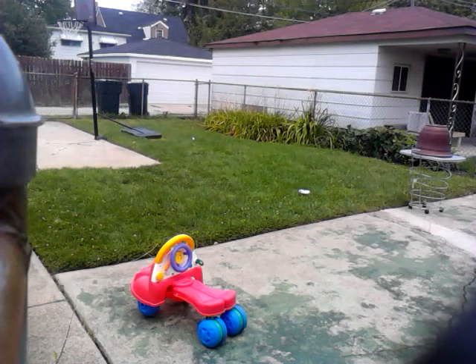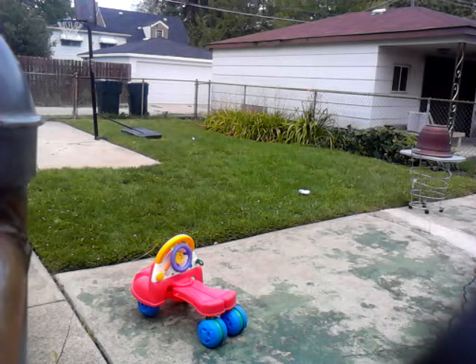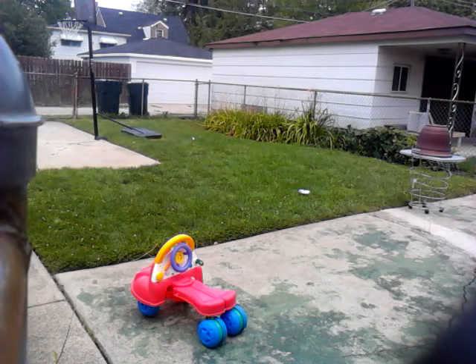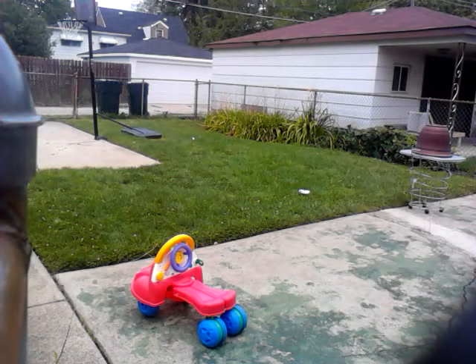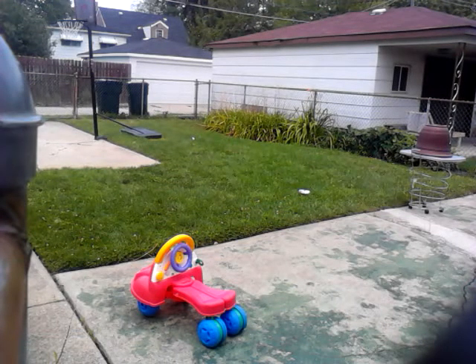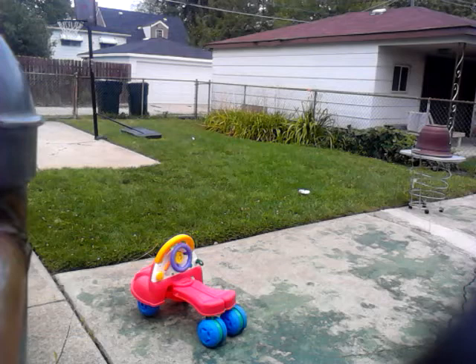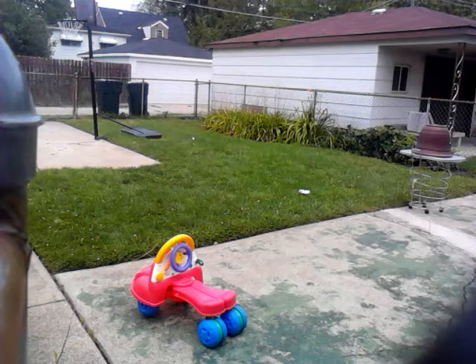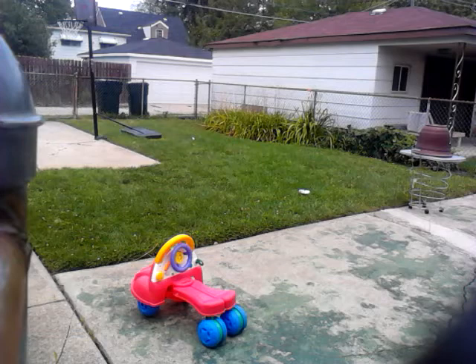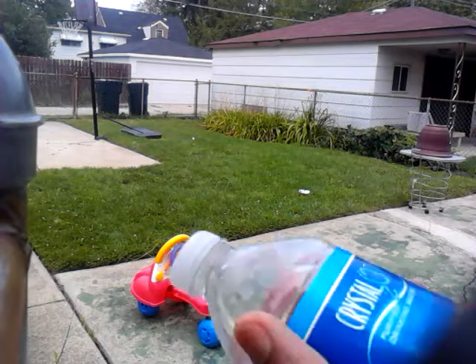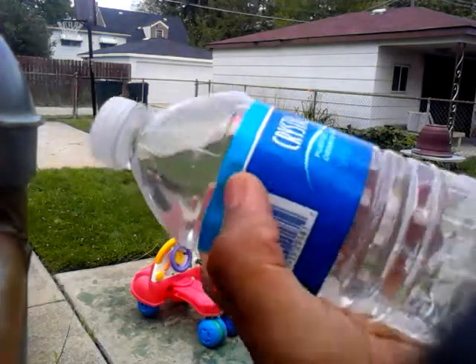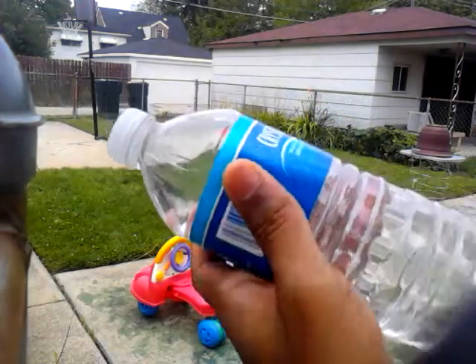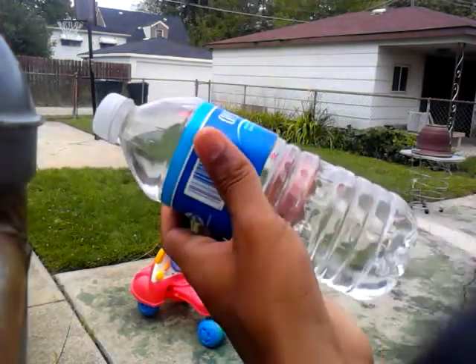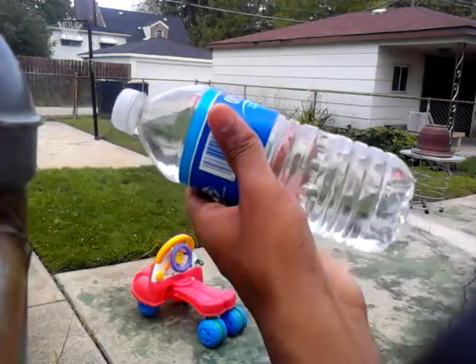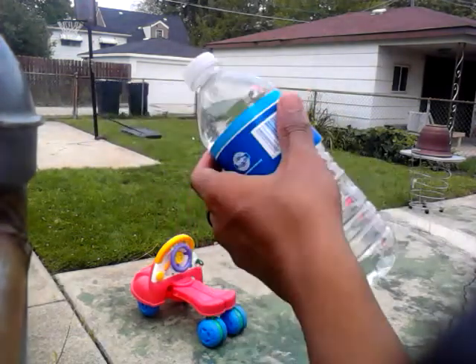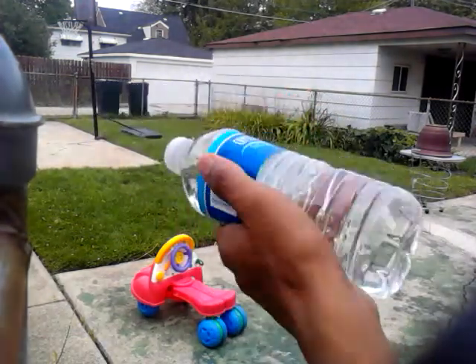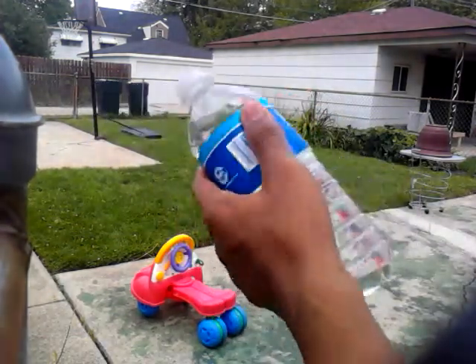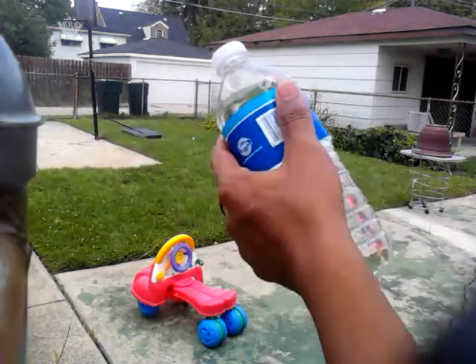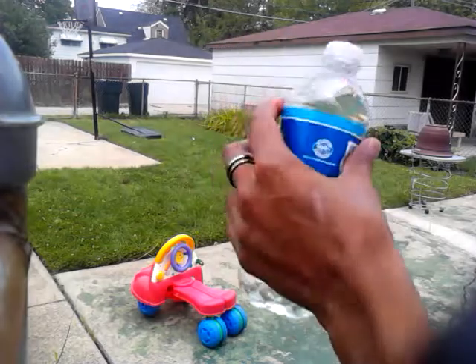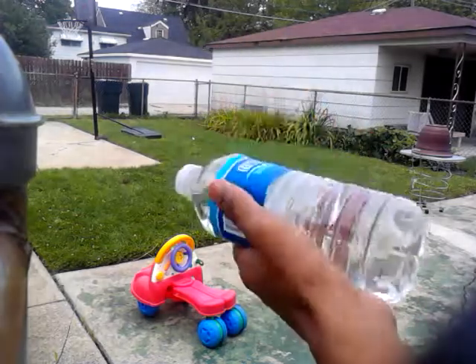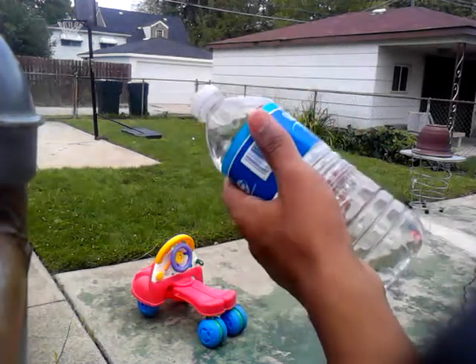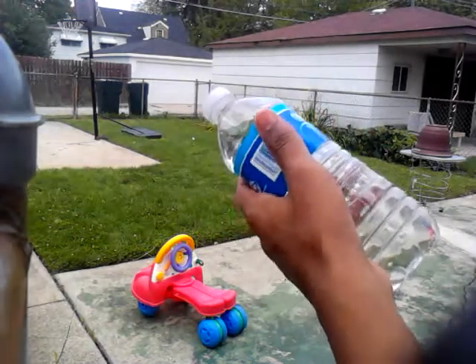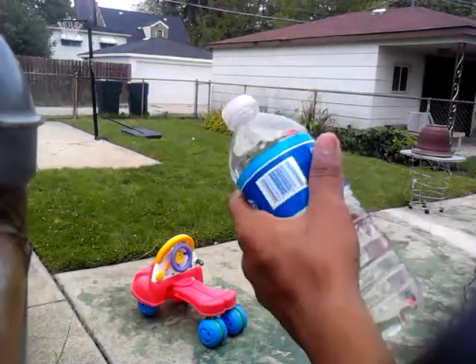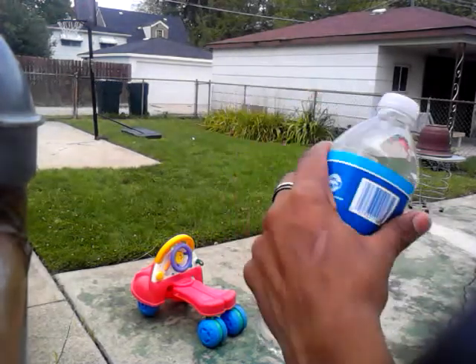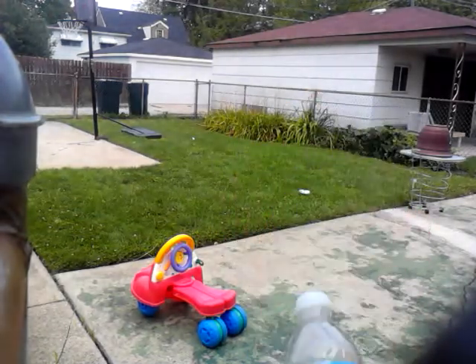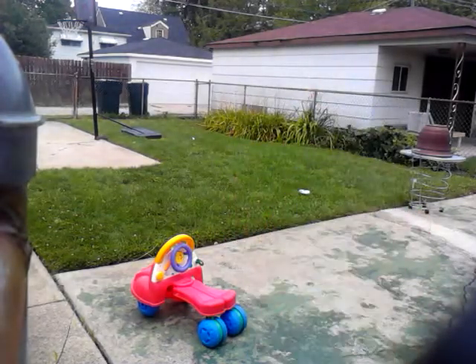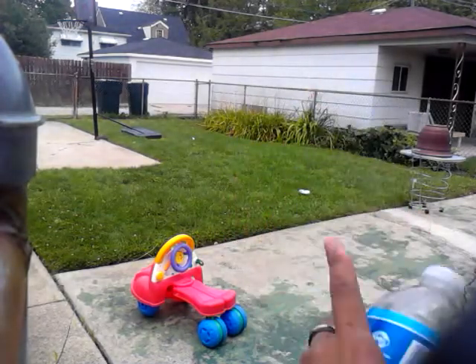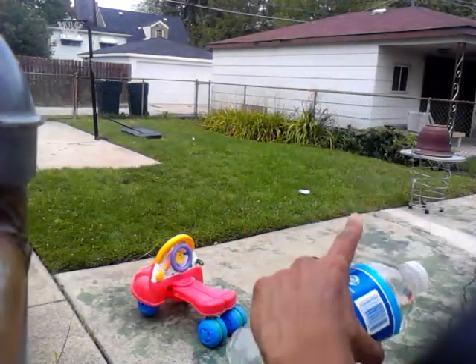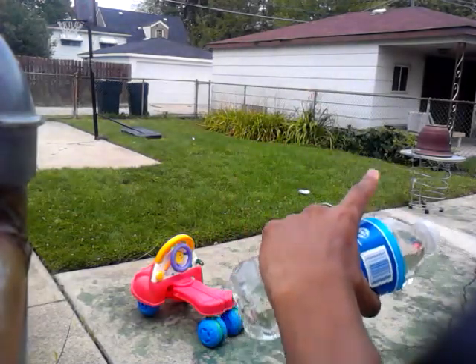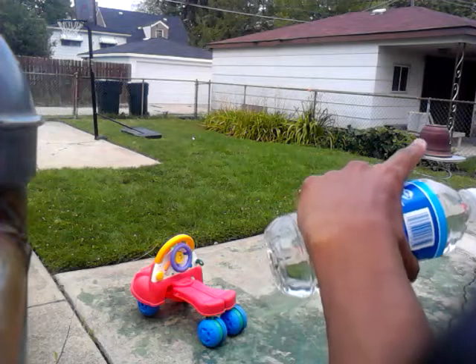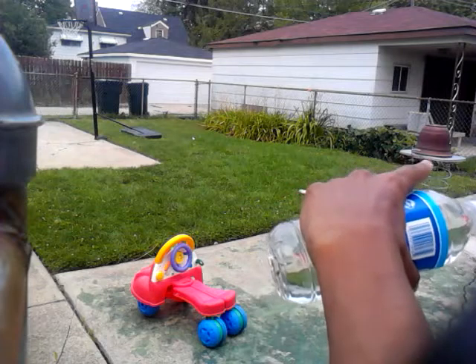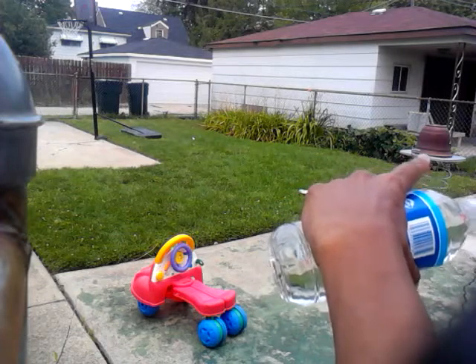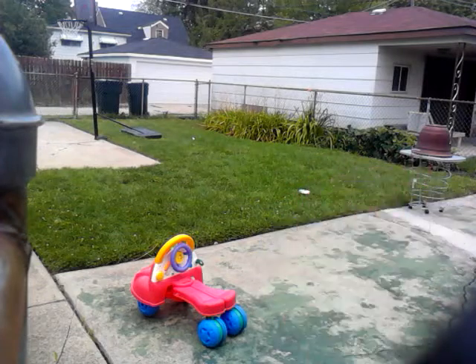Alright, today basically all I'm going to be doing is just destroying water bottles. I got like three of them over there, and I'm going to destroy them on that platform right there.